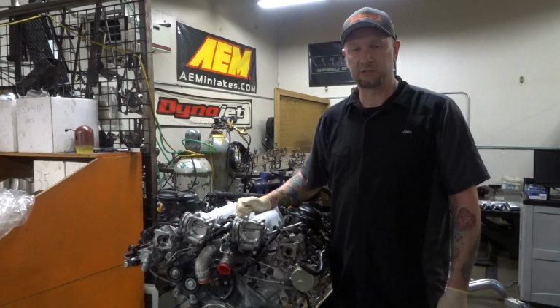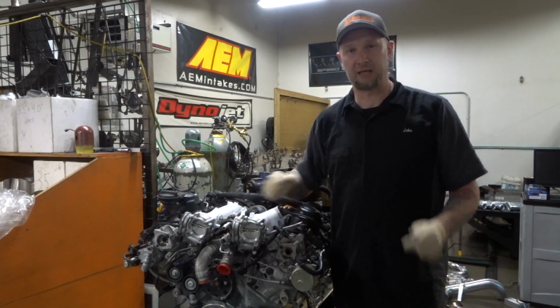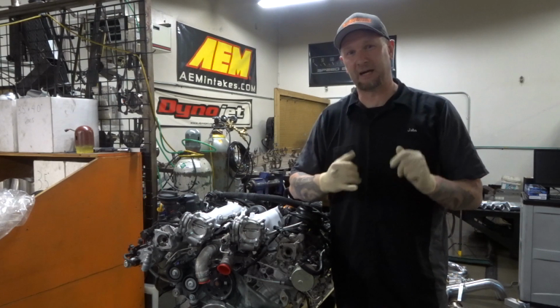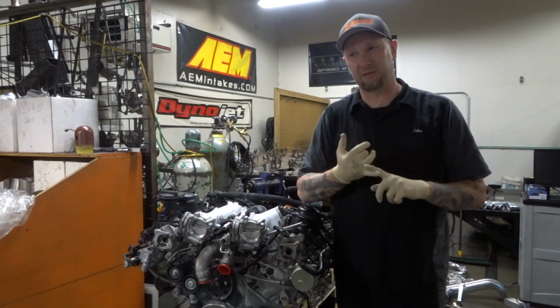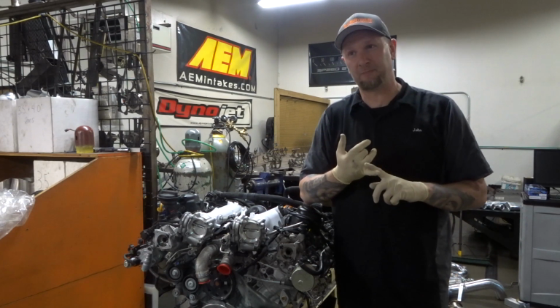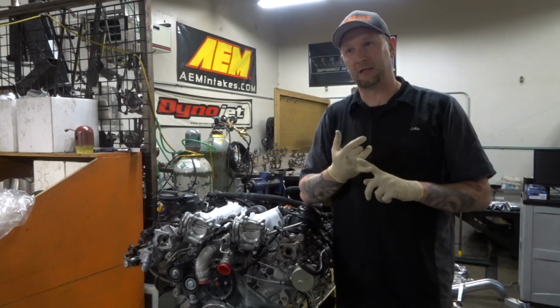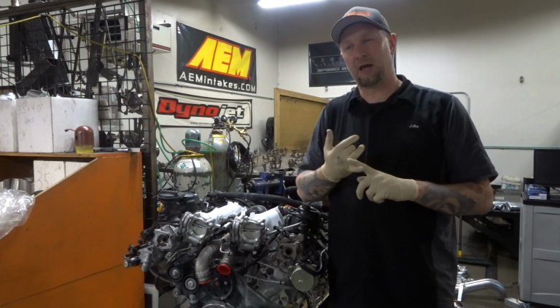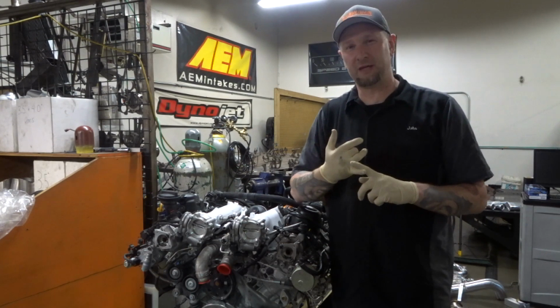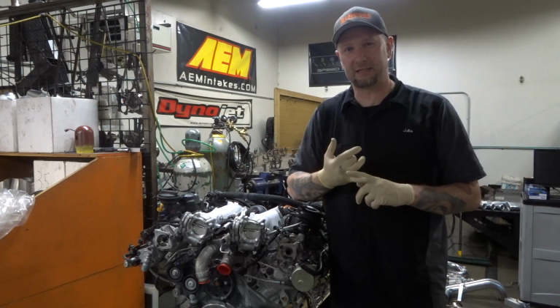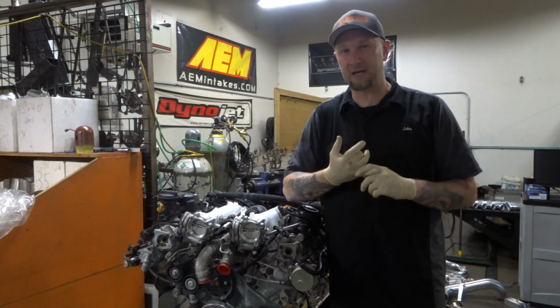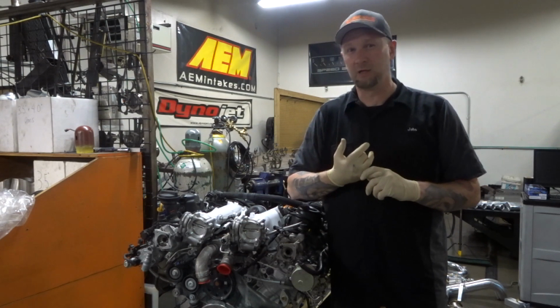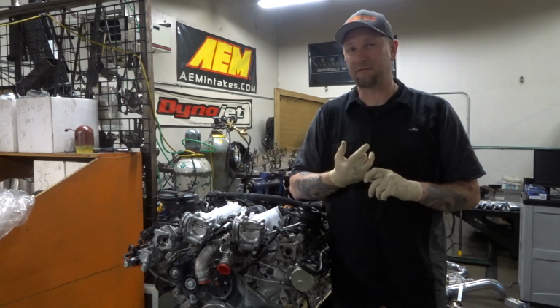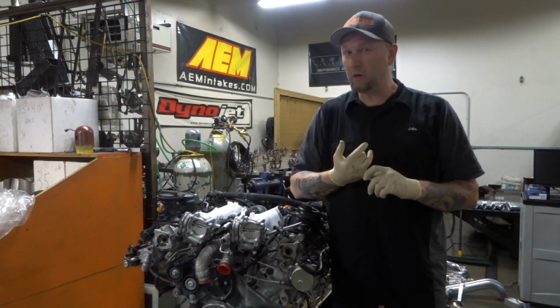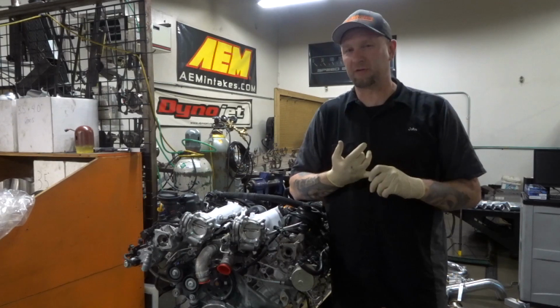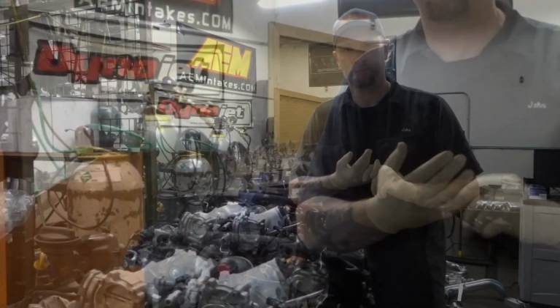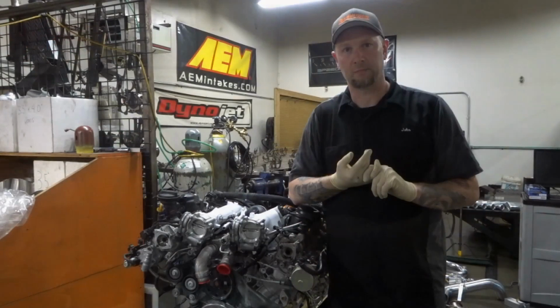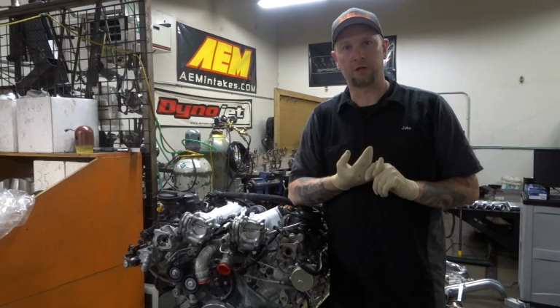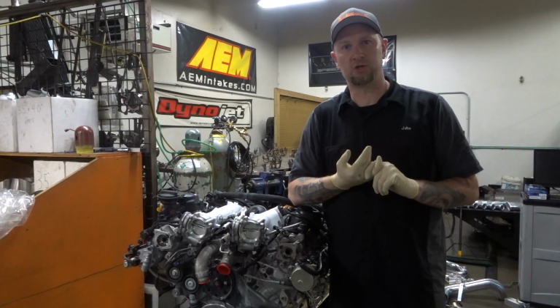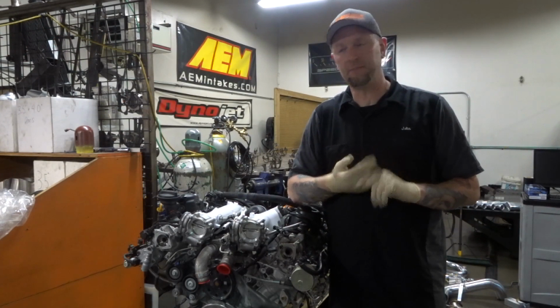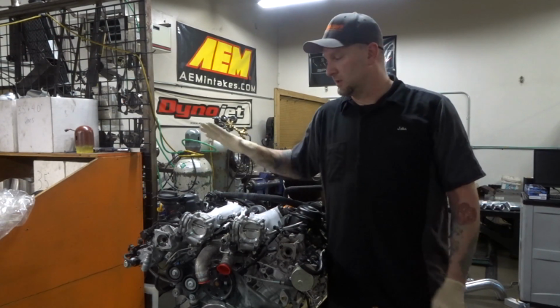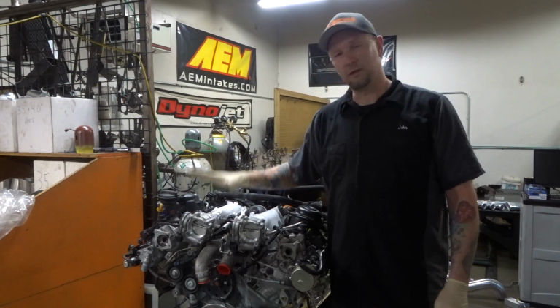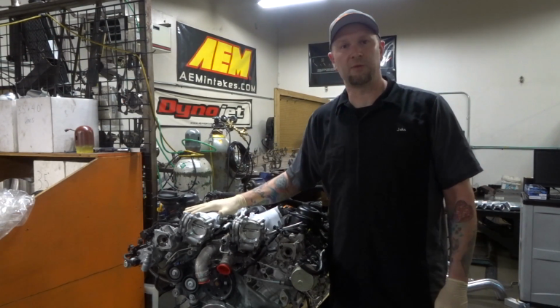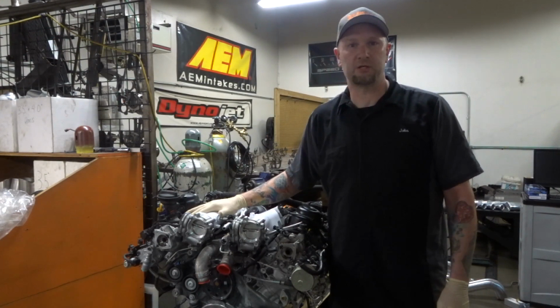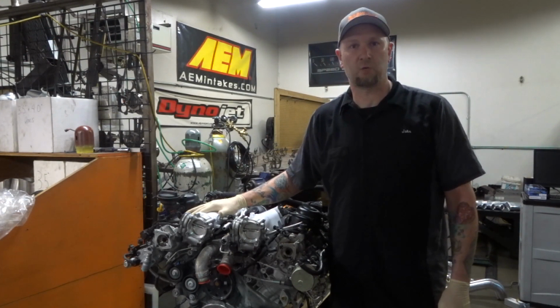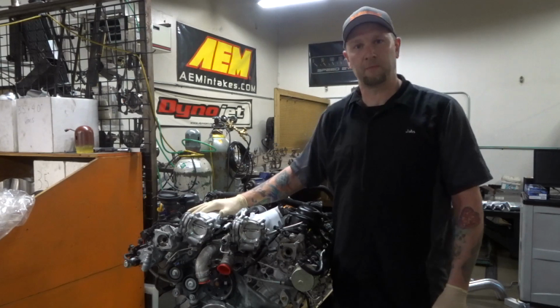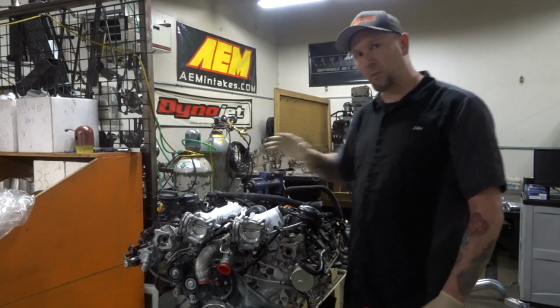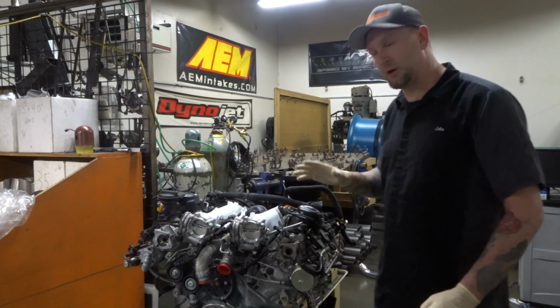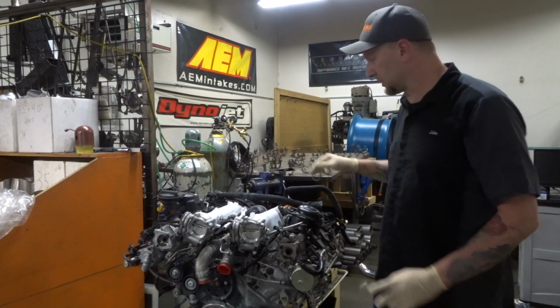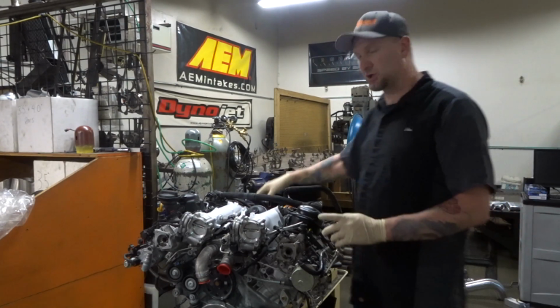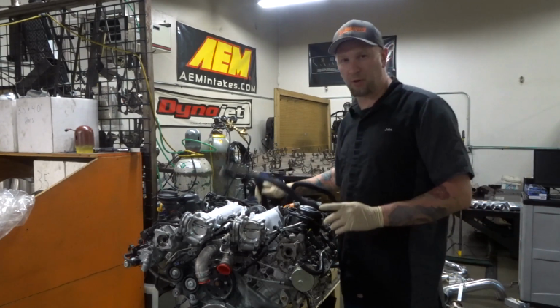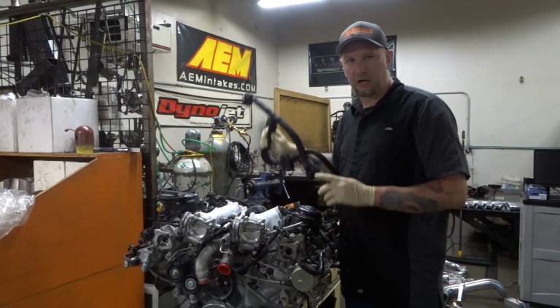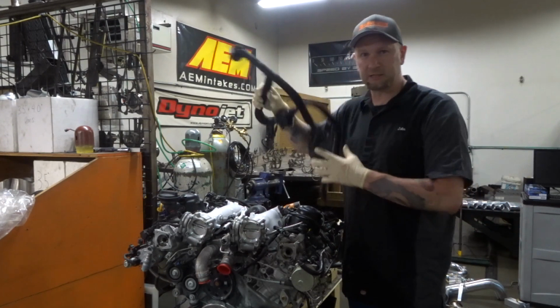So if you've got the little SUV — the Stelvio, I may be saying that wrong — or the Giulia QV, this is going to be information you guys want. So what I'm going to do is show a couple of things here.